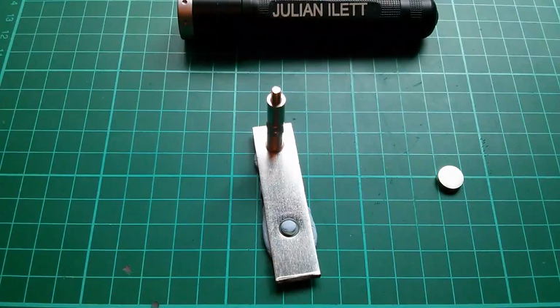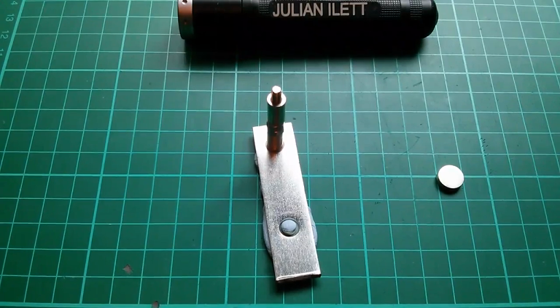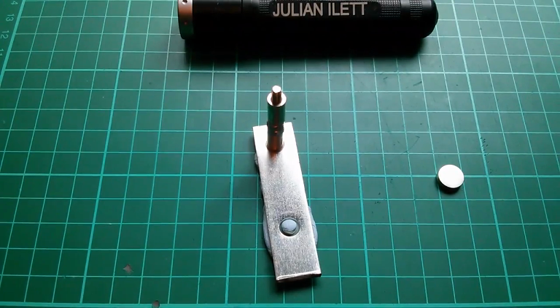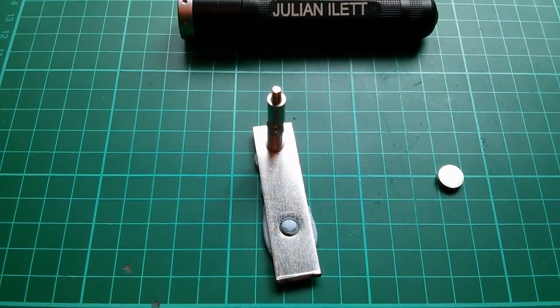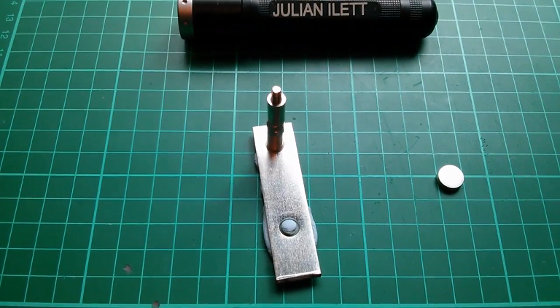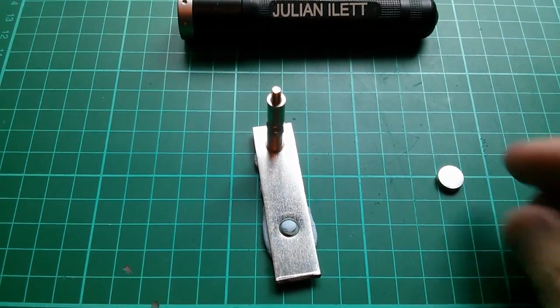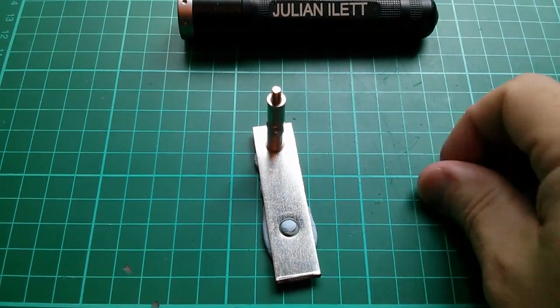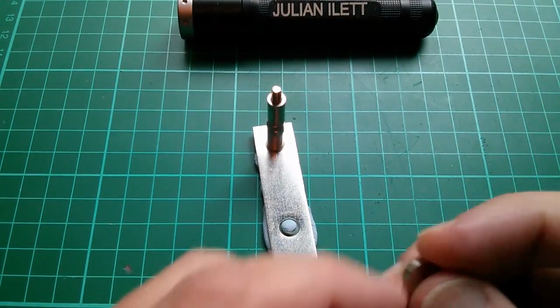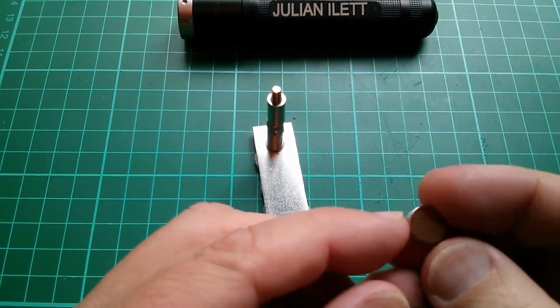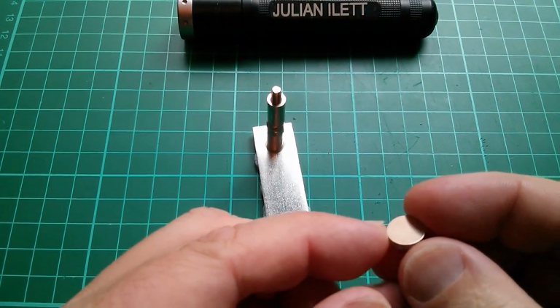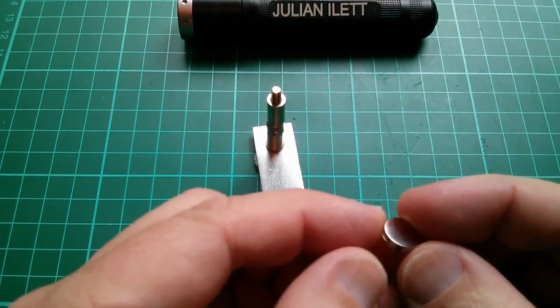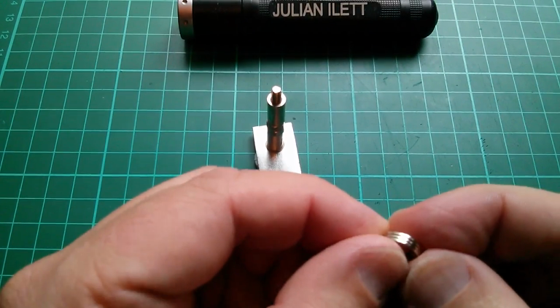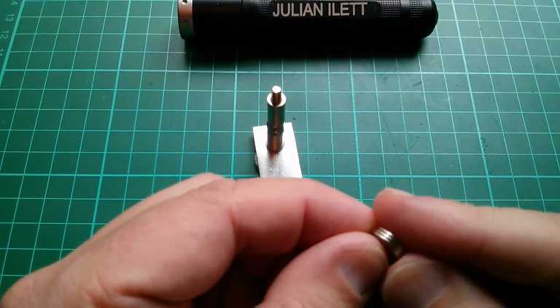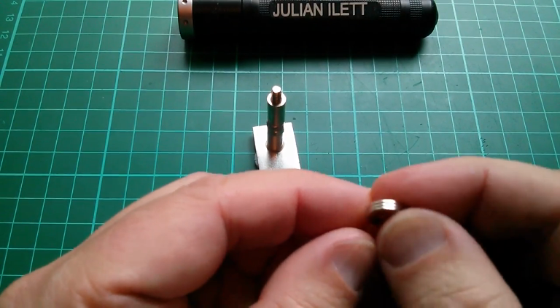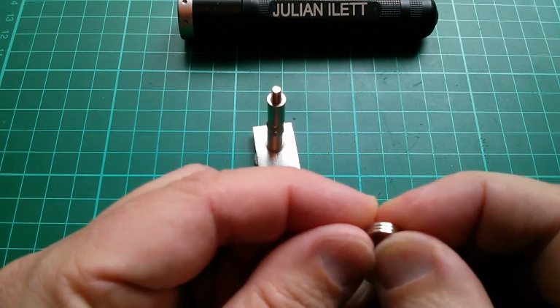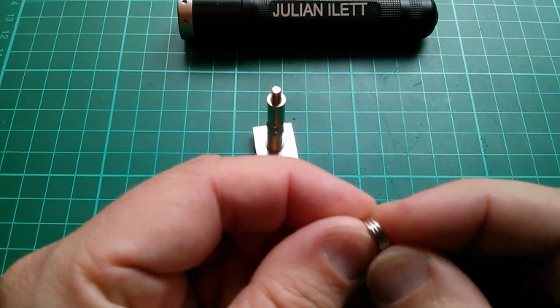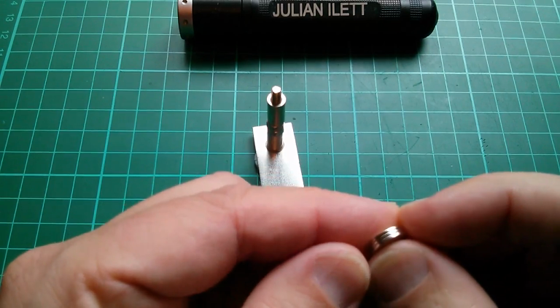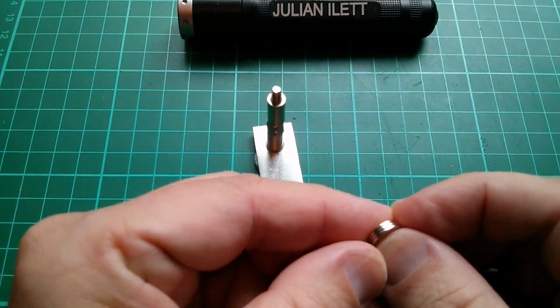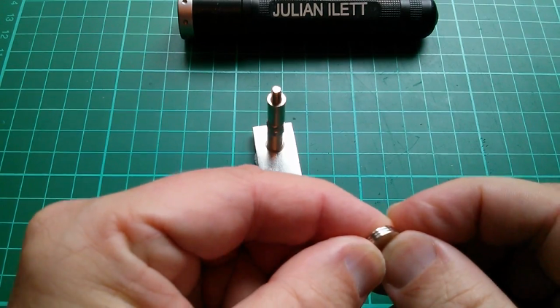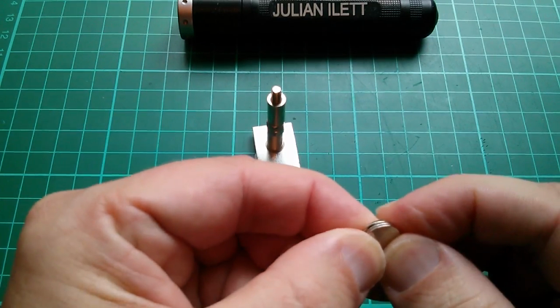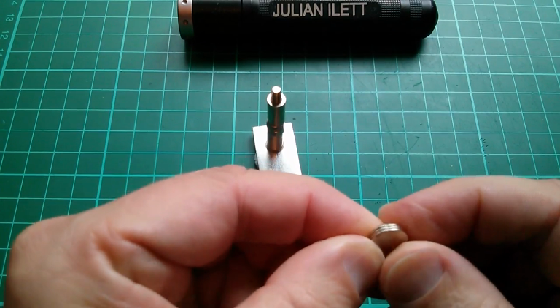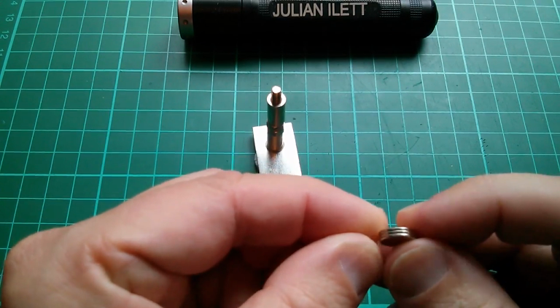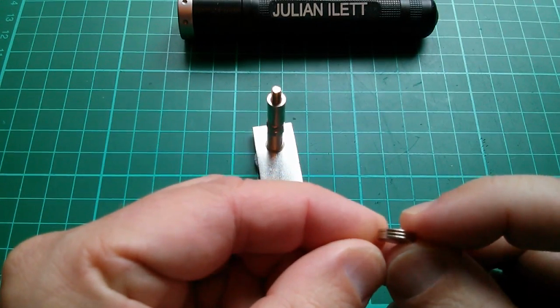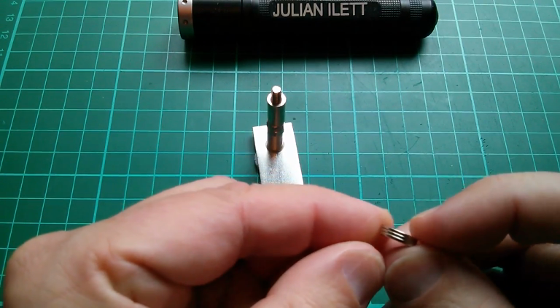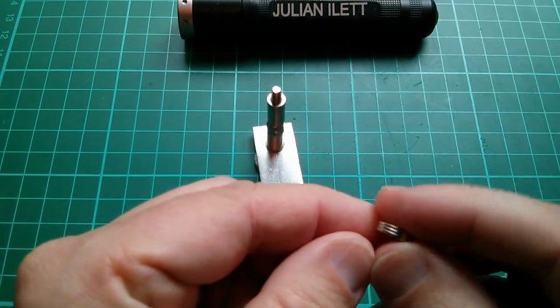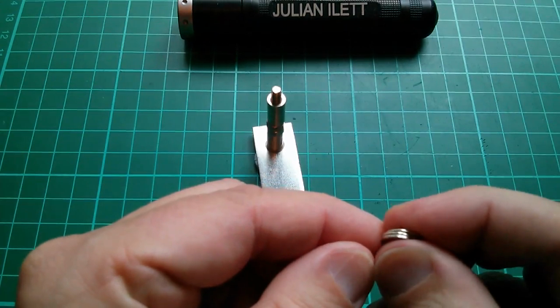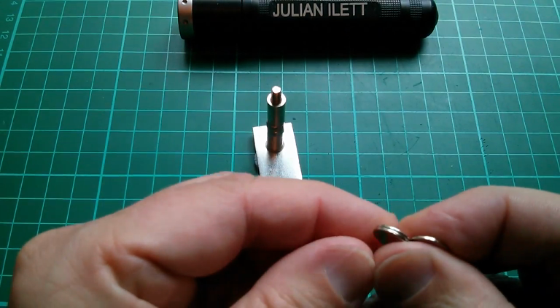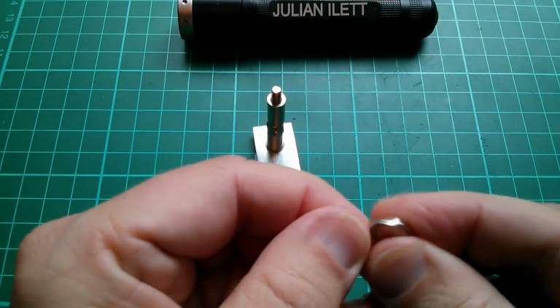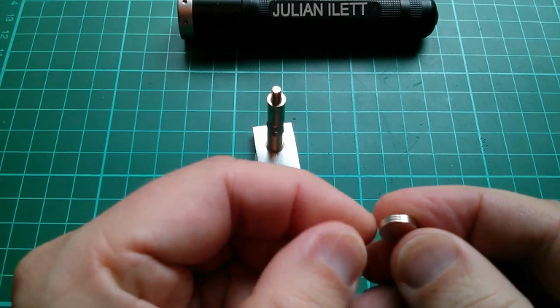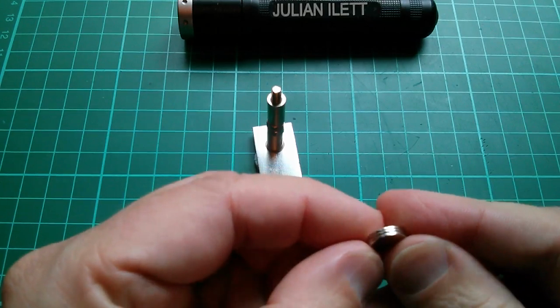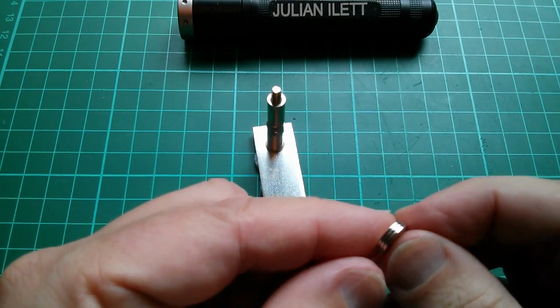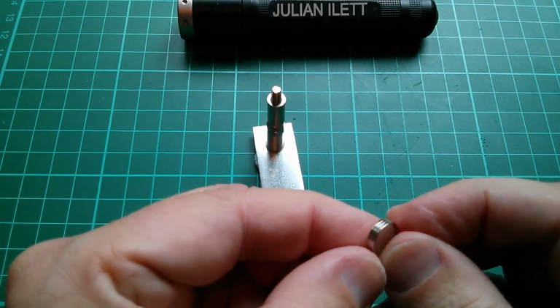Good morning all. Today I'm going to try soldering wires onto these magnets. These are neodymium magnets. They're one millimeter thick by 10 millimeters in diameter.